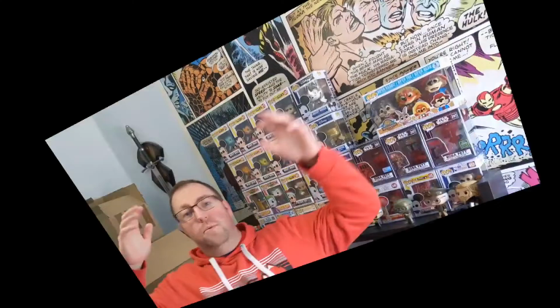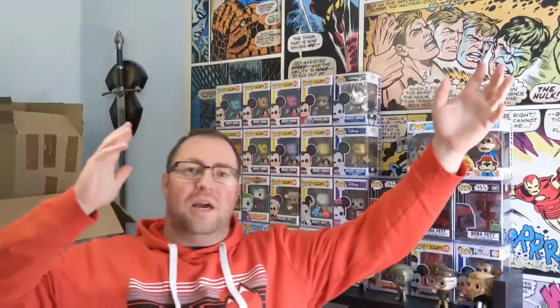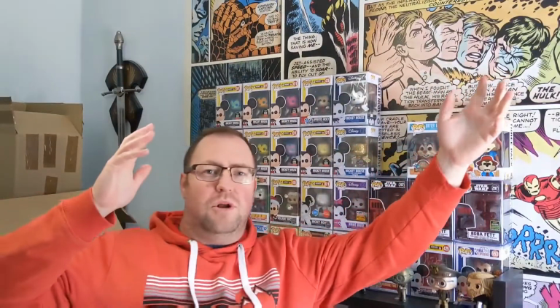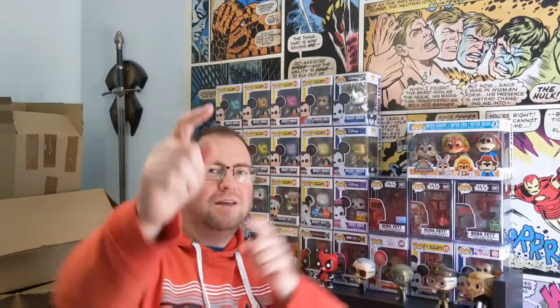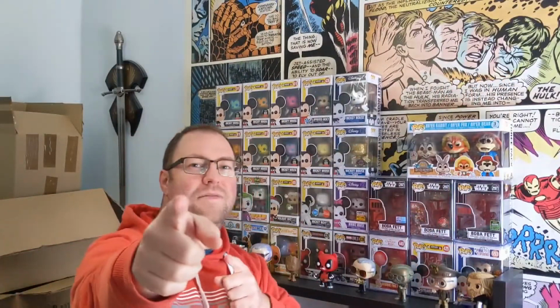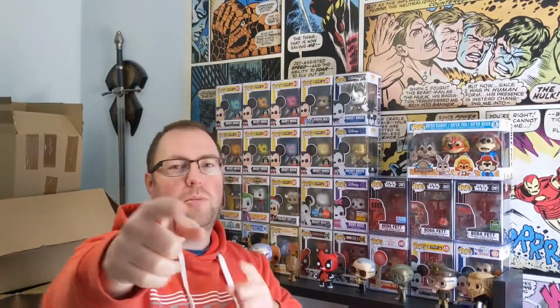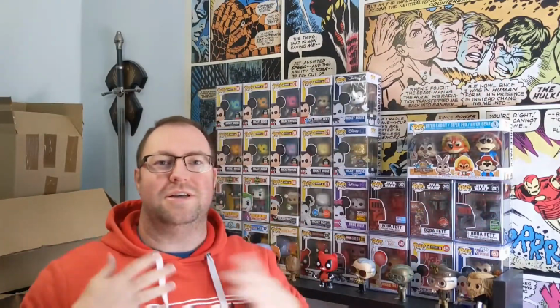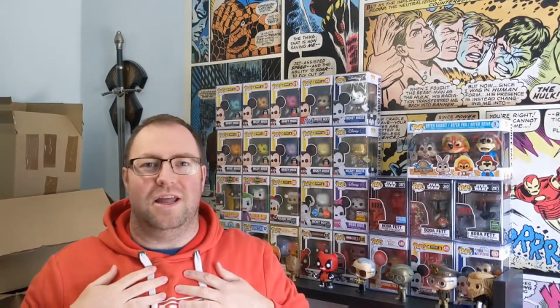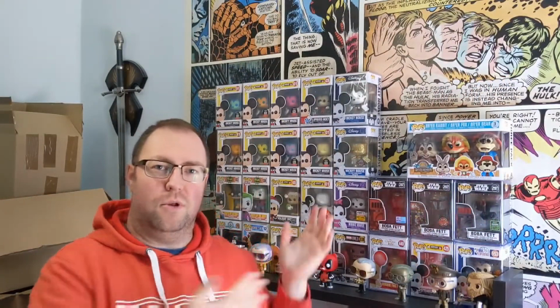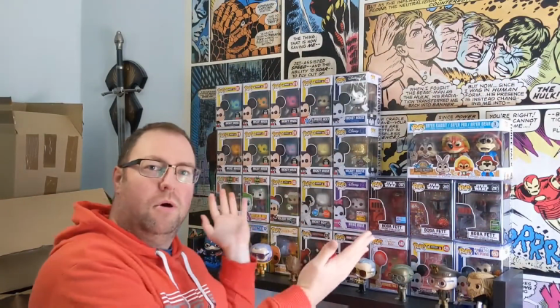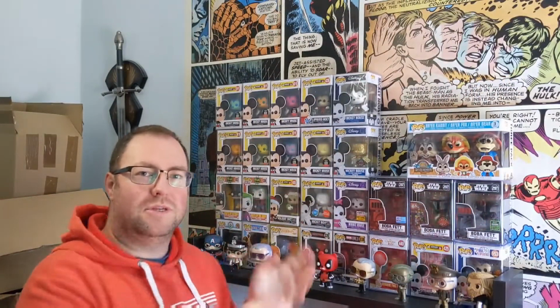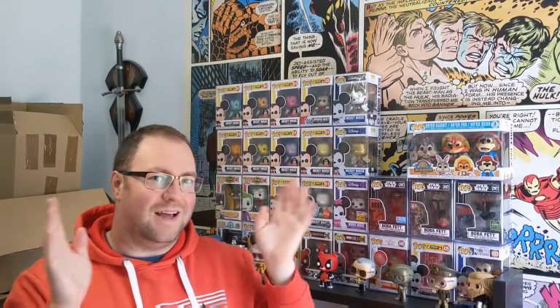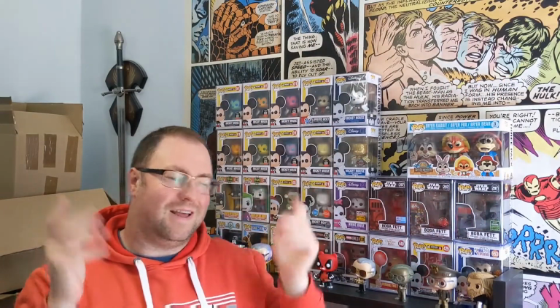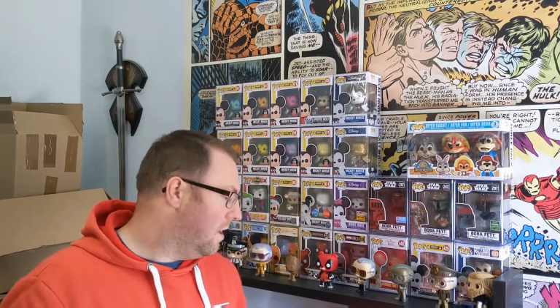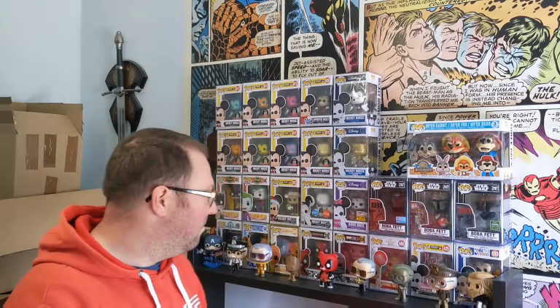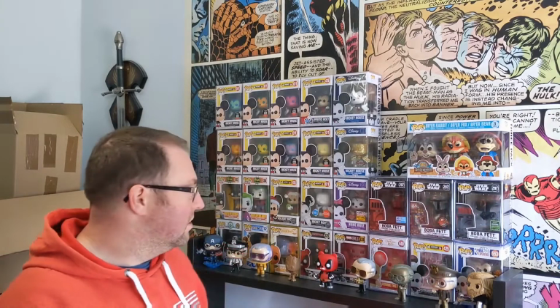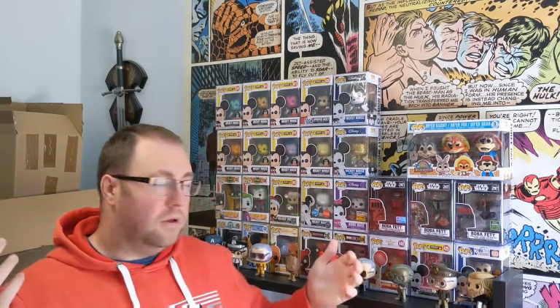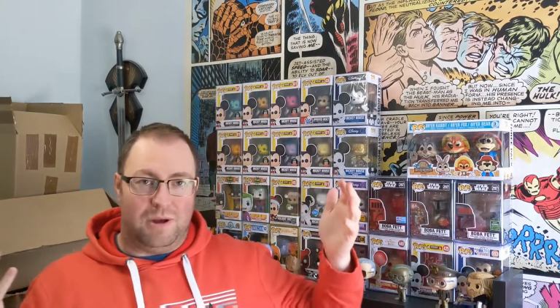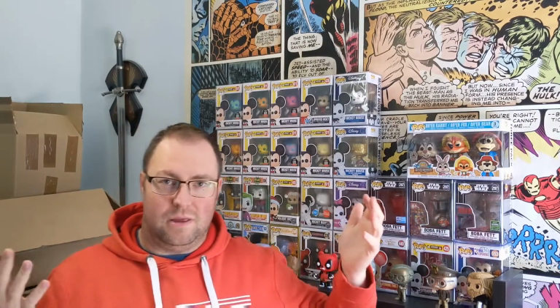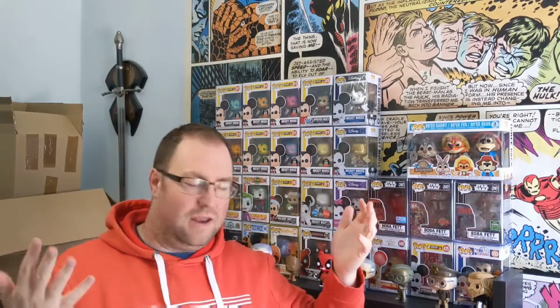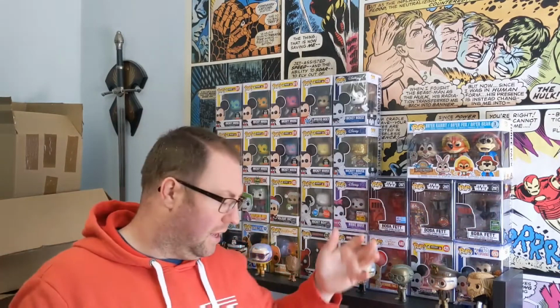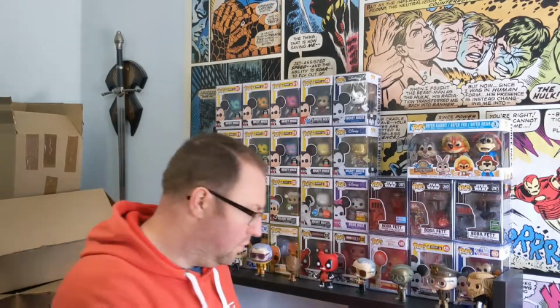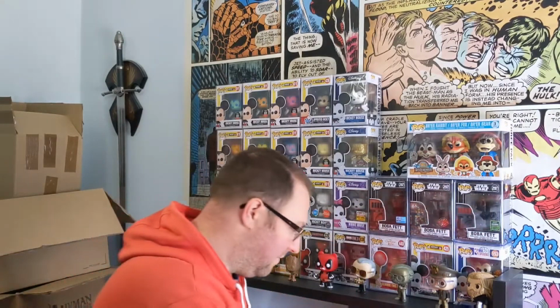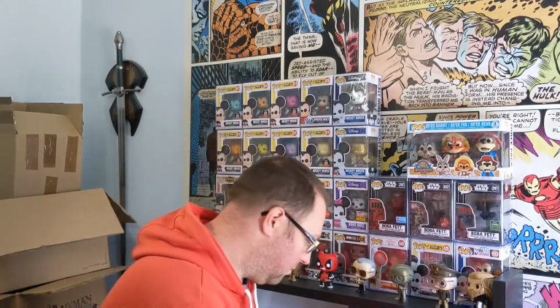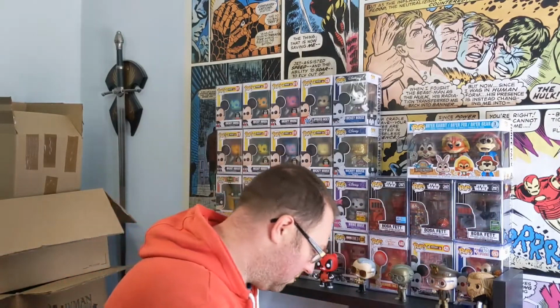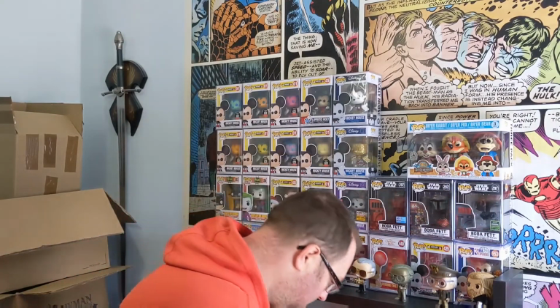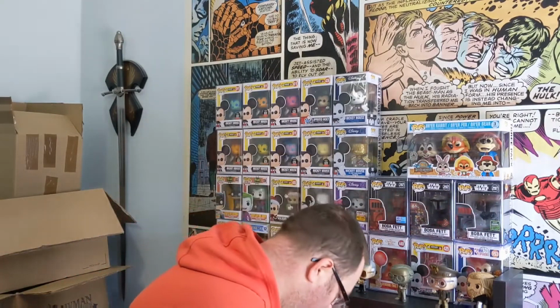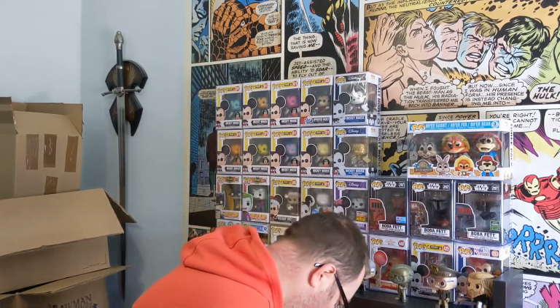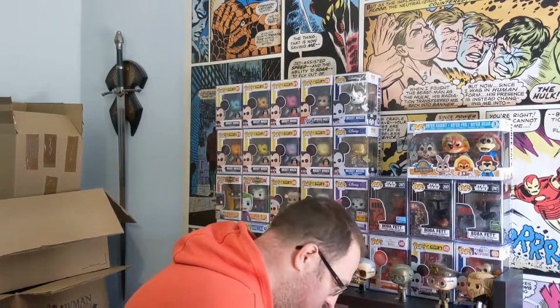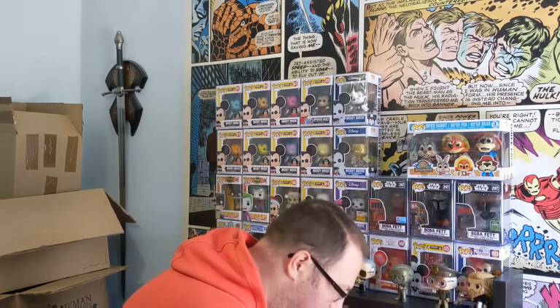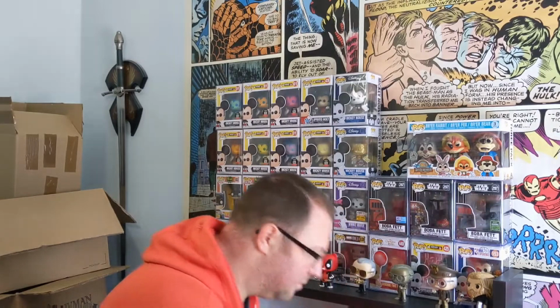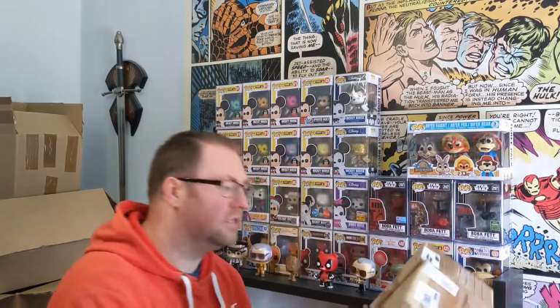Welcome back everybody, it's Nathan's Pop Hunt. So we're back here again and we have a problem because I can't do things.